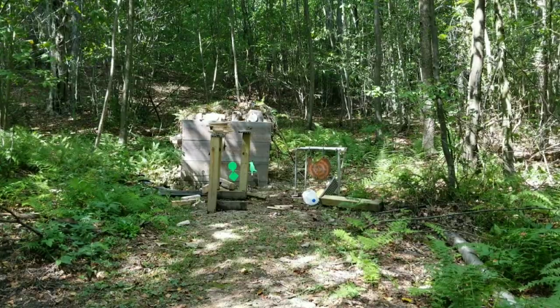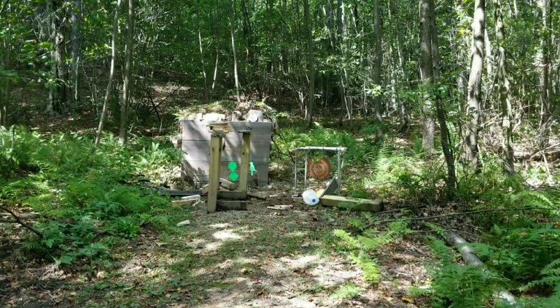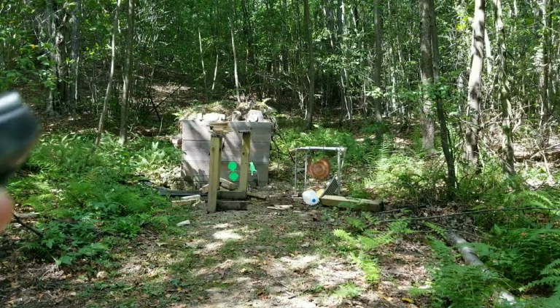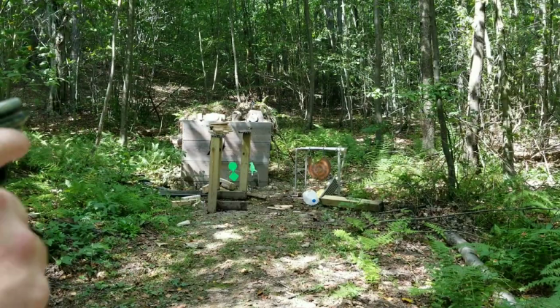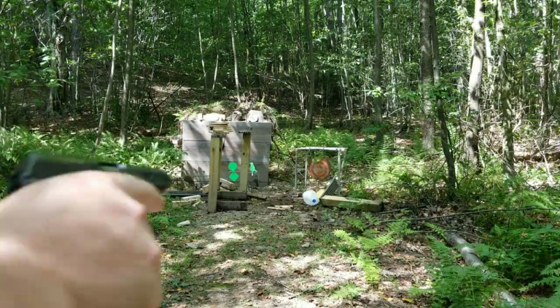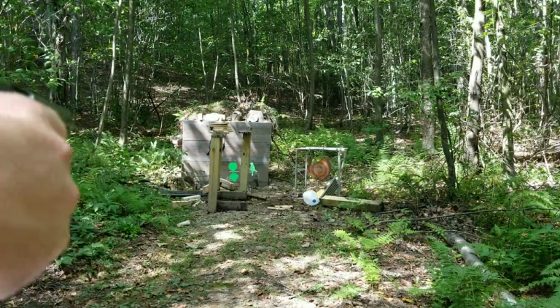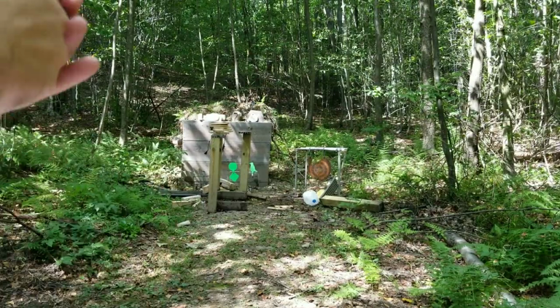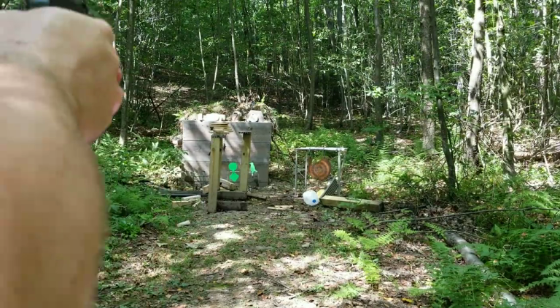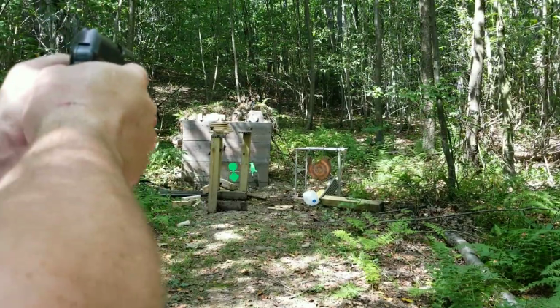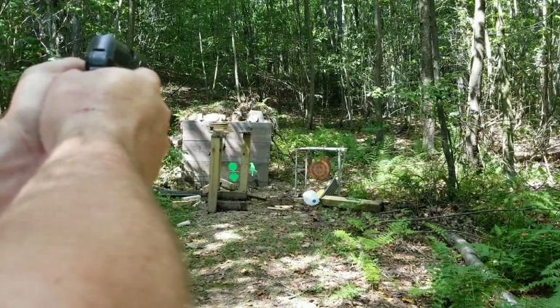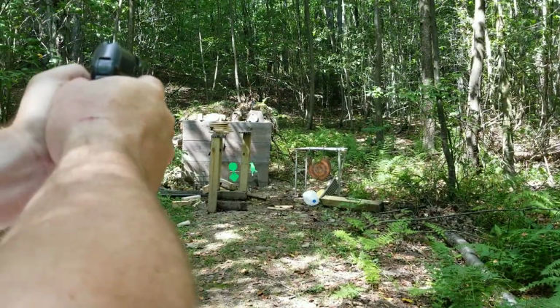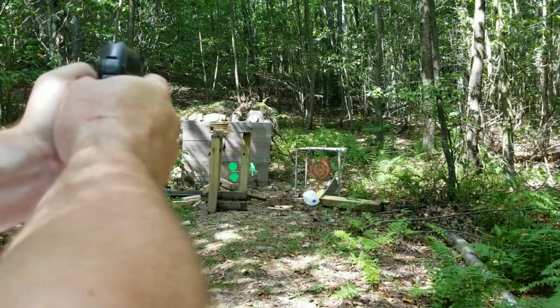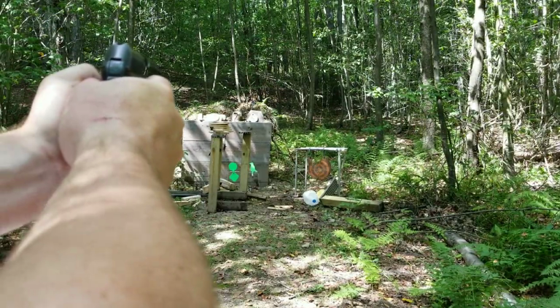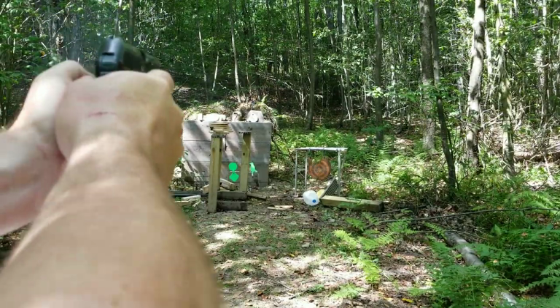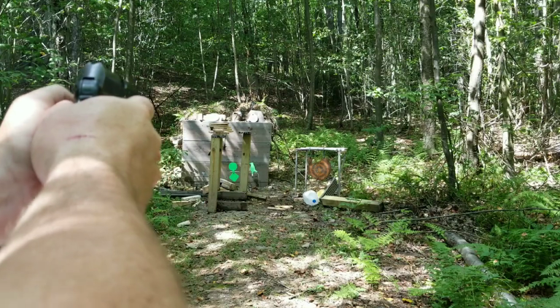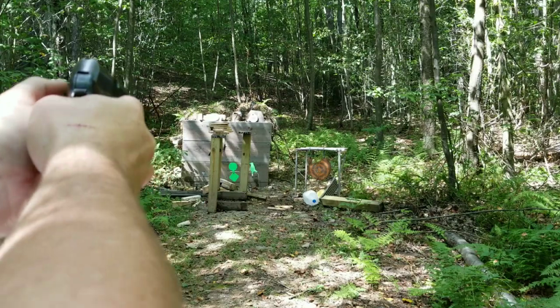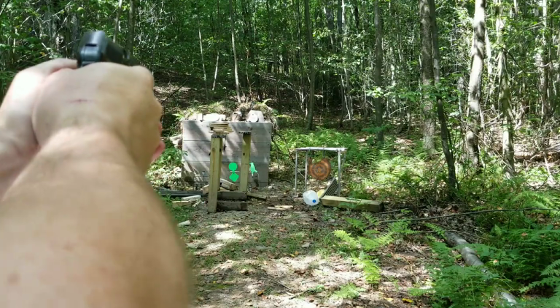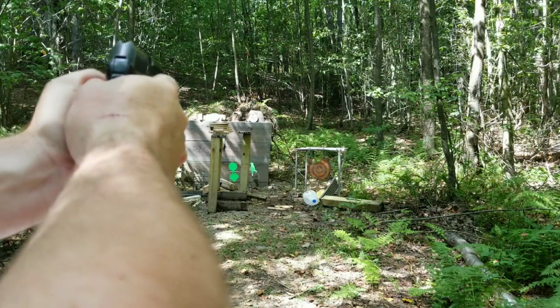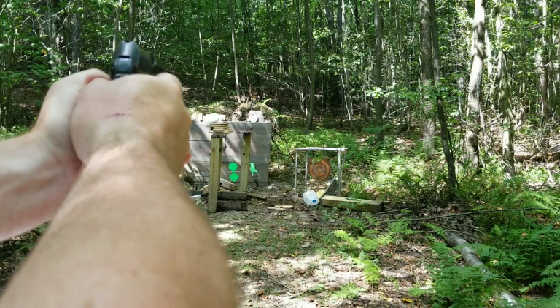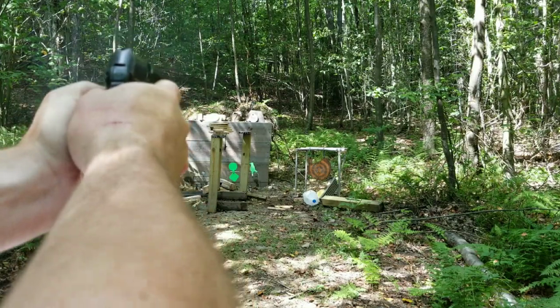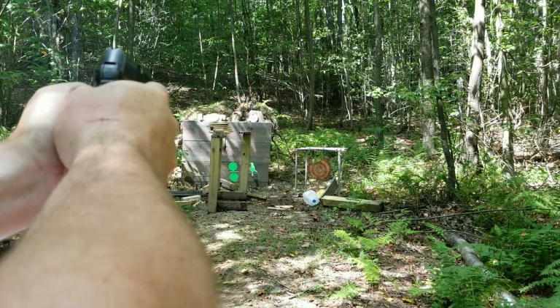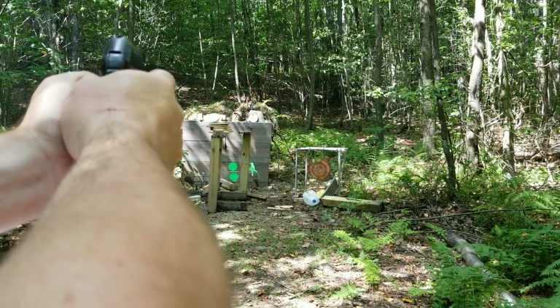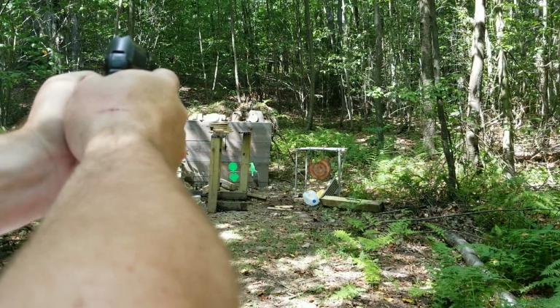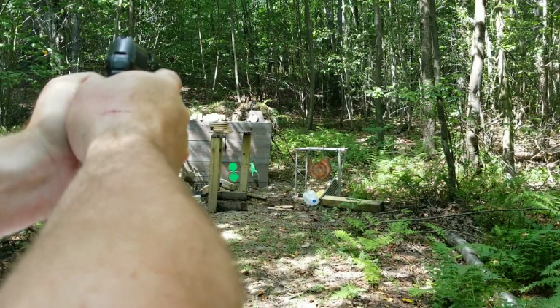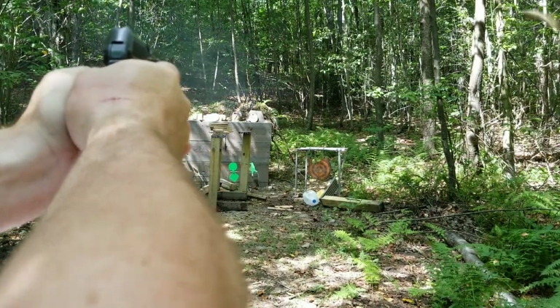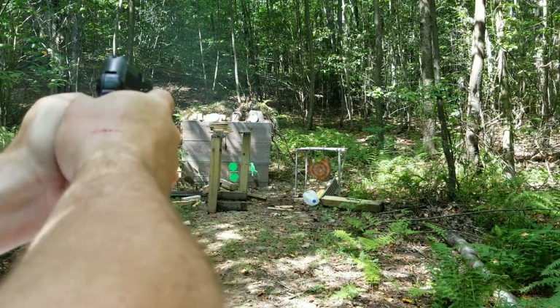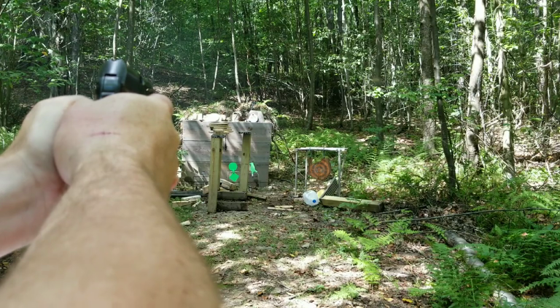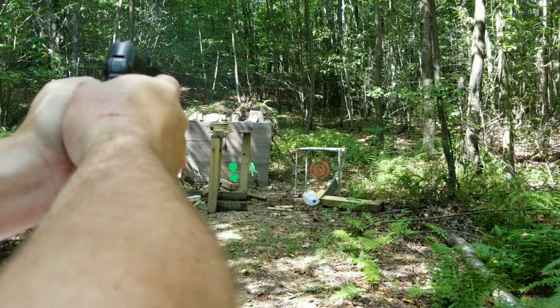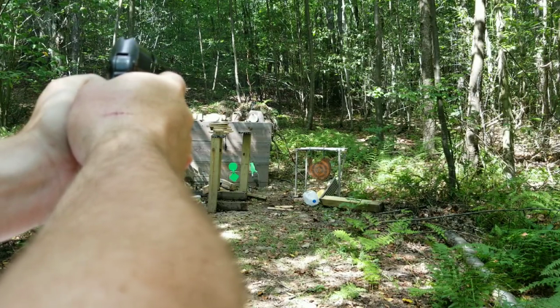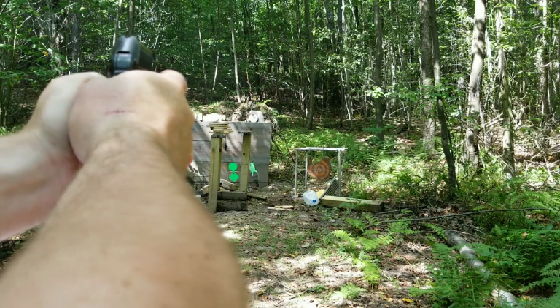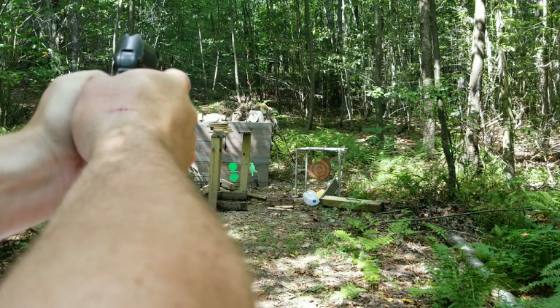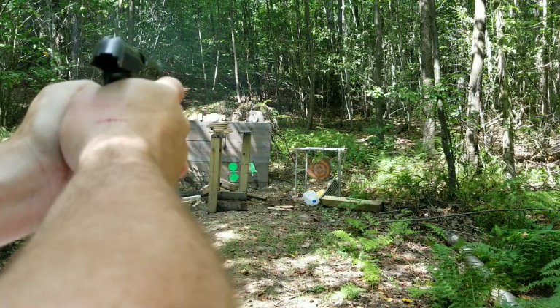Just to end the video off, let's see if I can hit a couple golf balls. Man, they look small from back here. That was so close — to the right. There, I got it. I think.